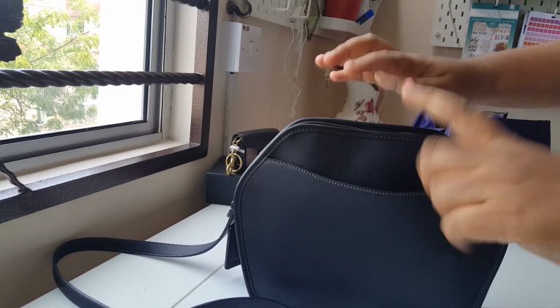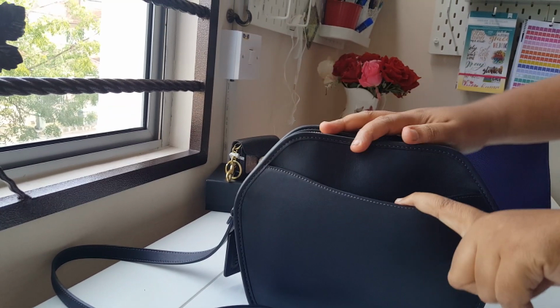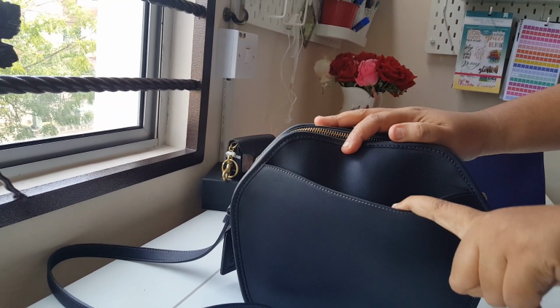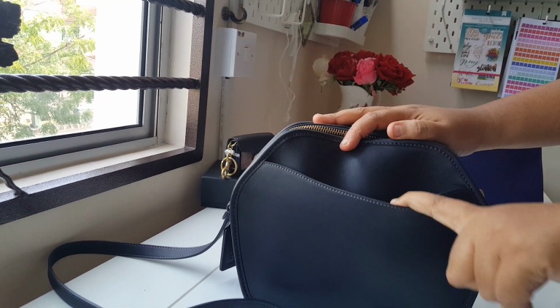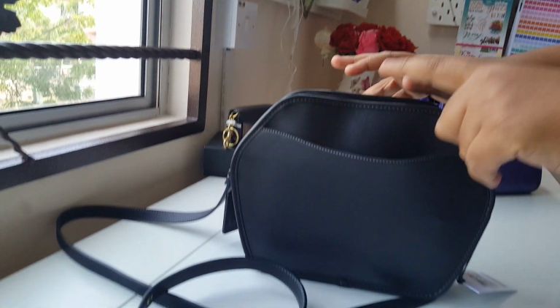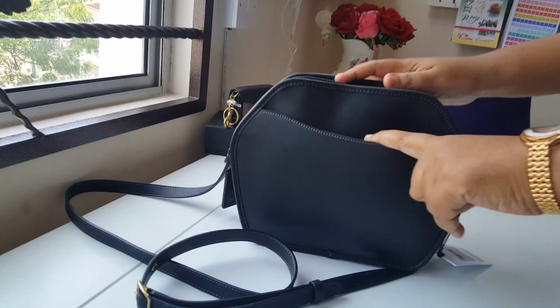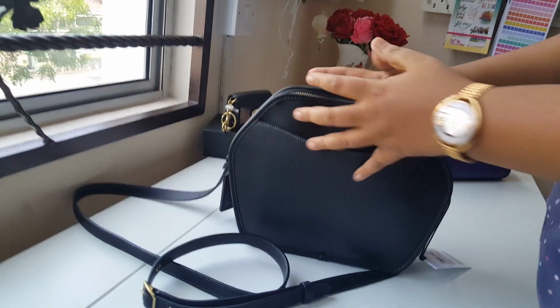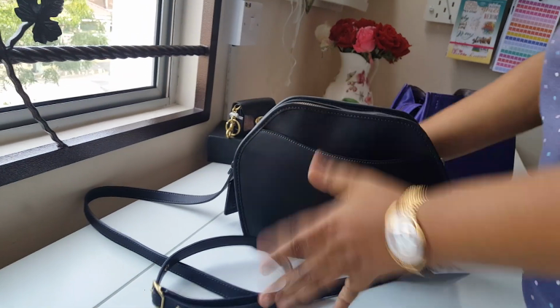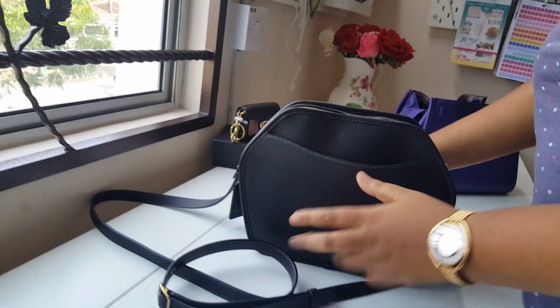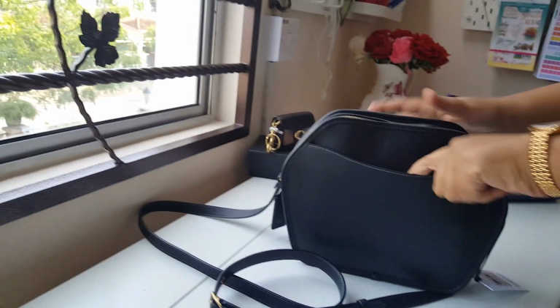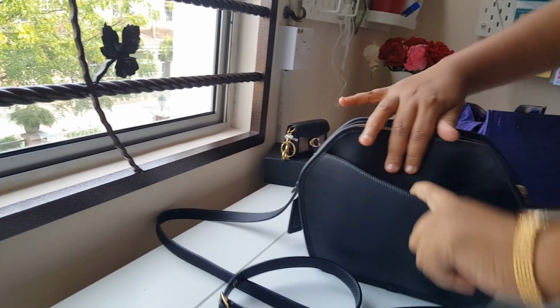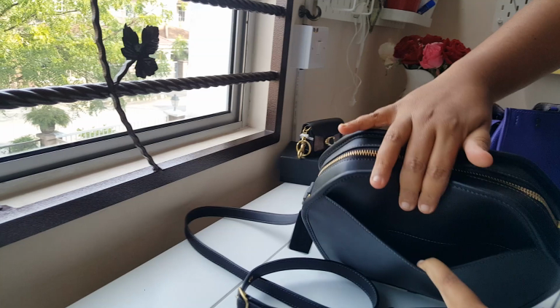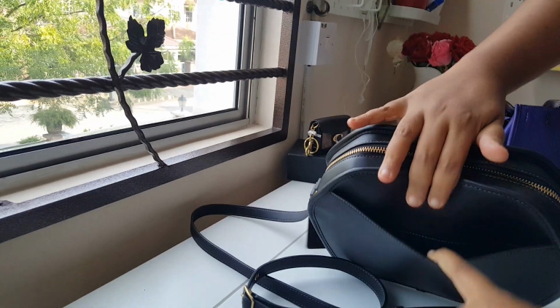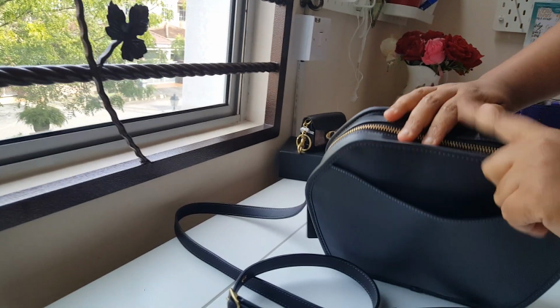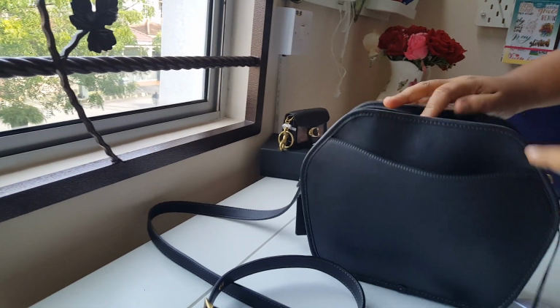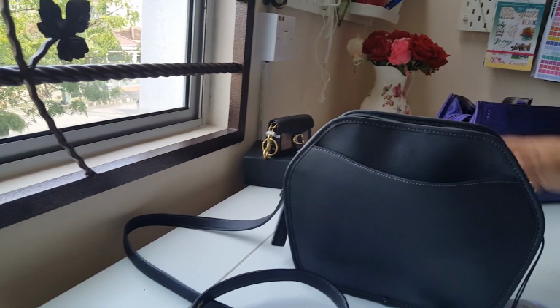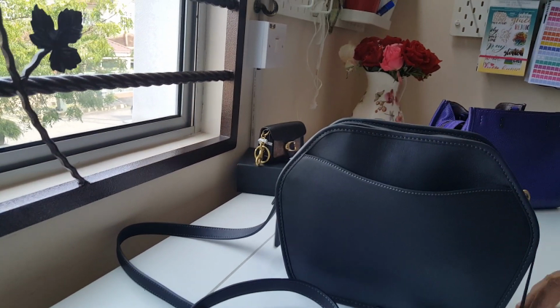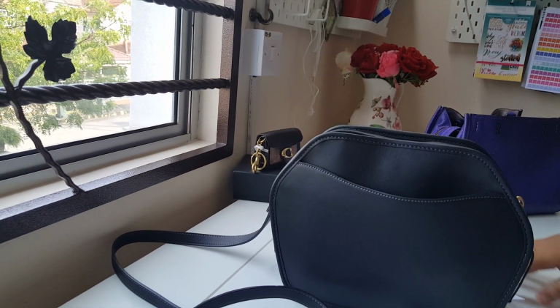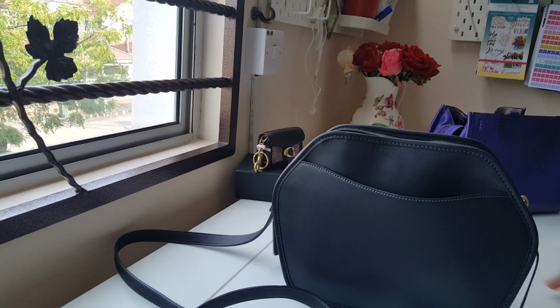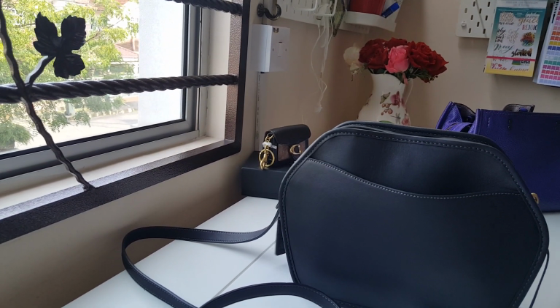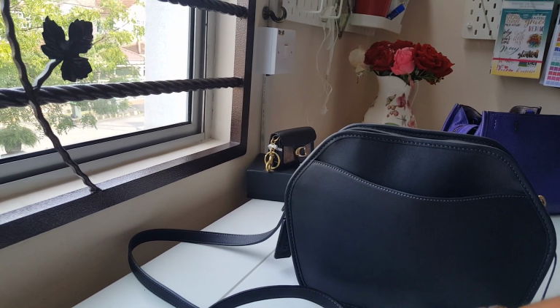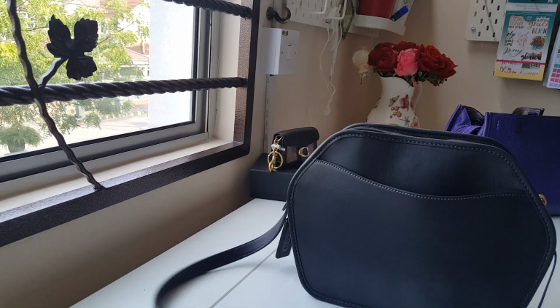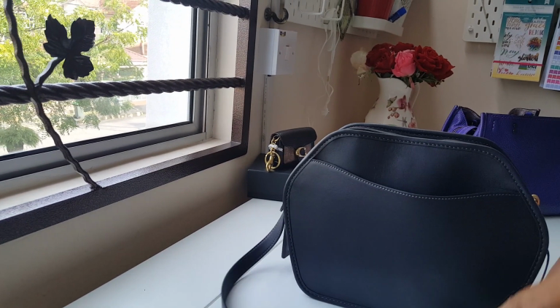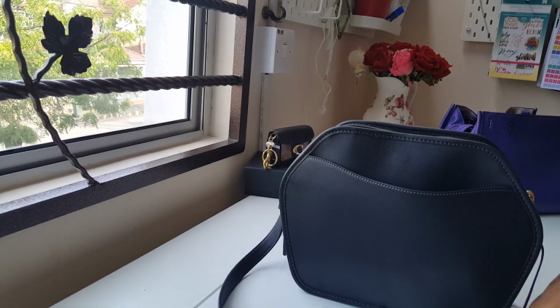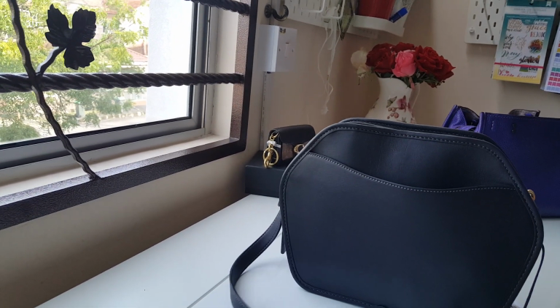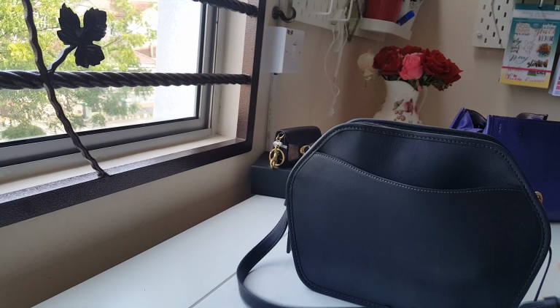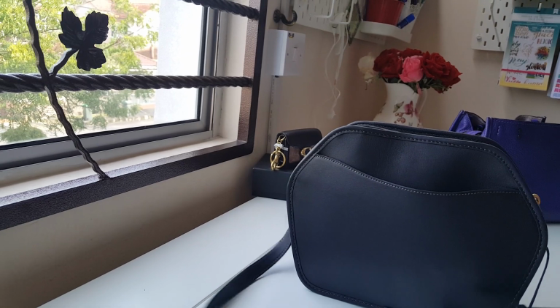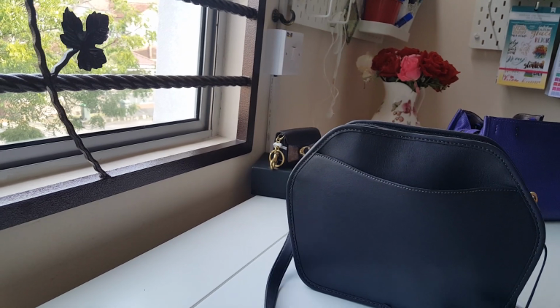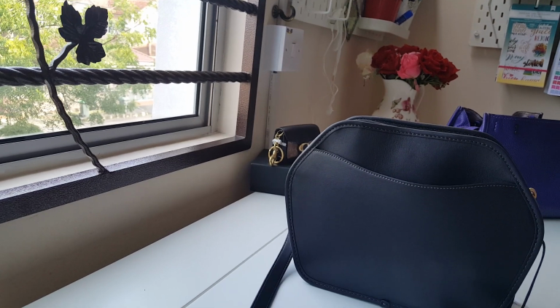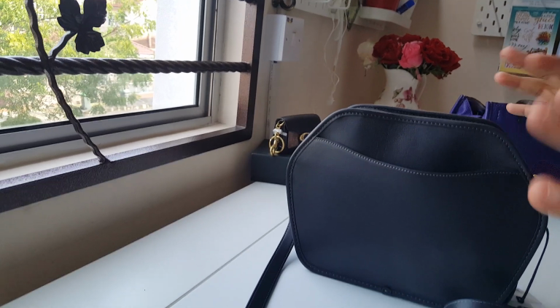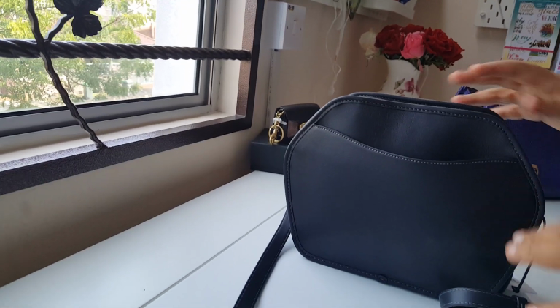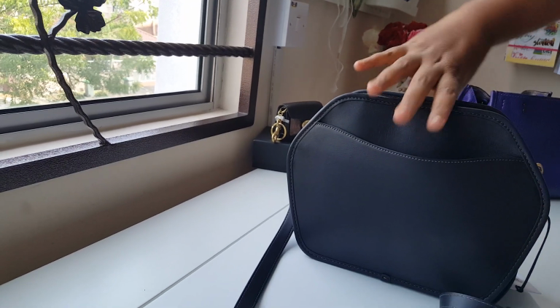This is a very beautiful bag in that it's fully leathered — all is fully leathered. I felt it was a big worth getting the bag at that price, which is a 55% sale.